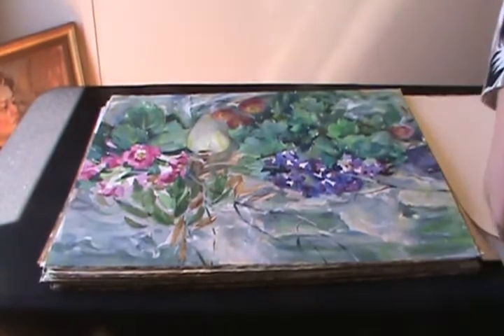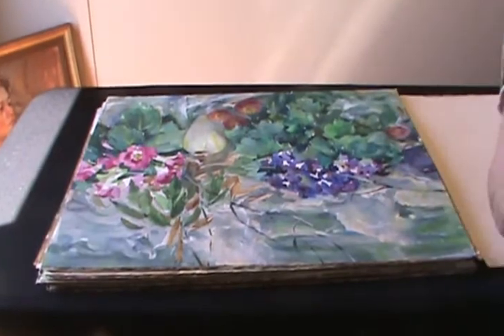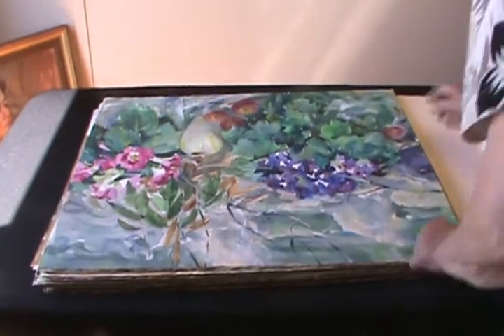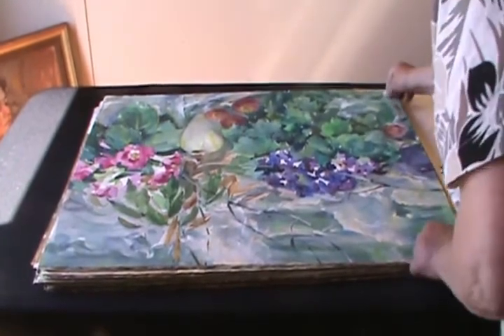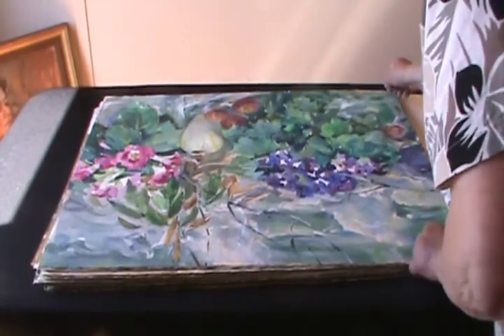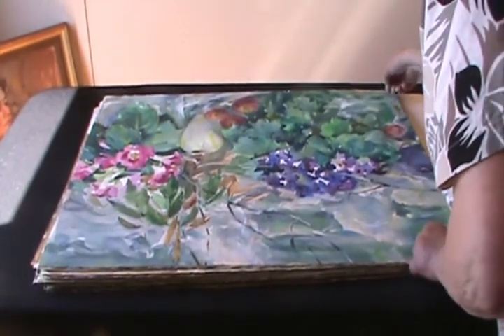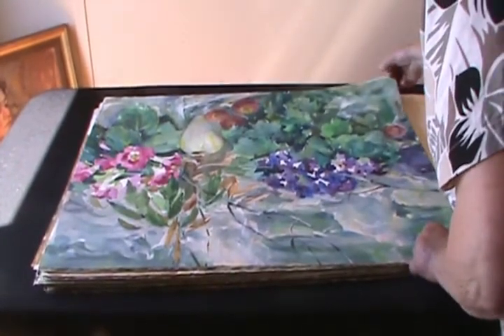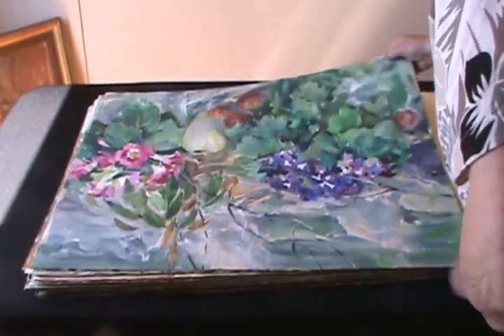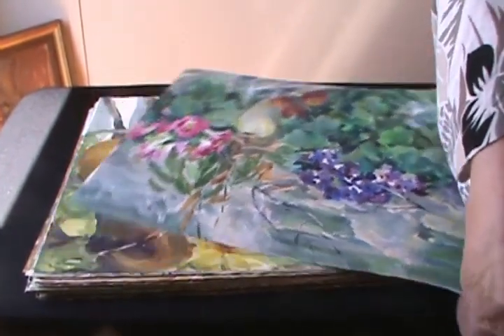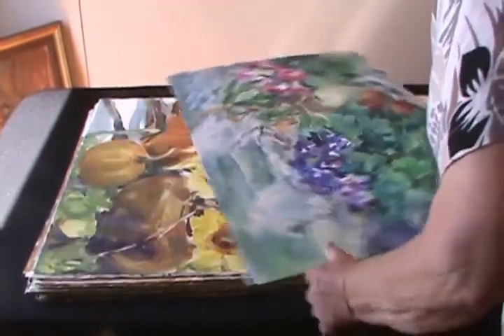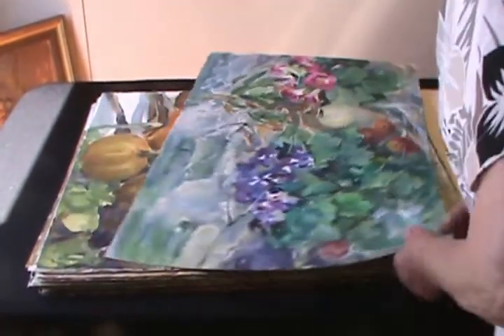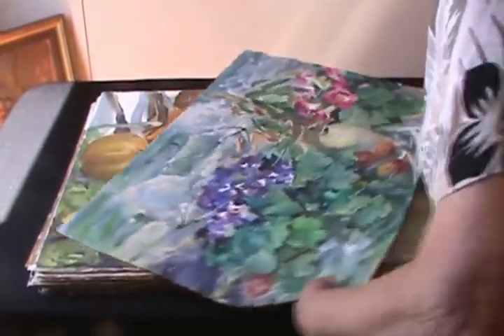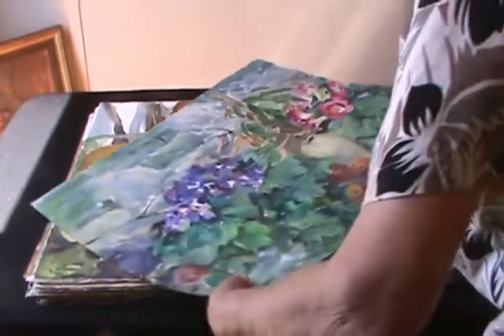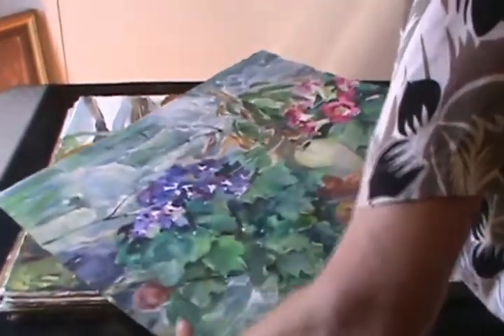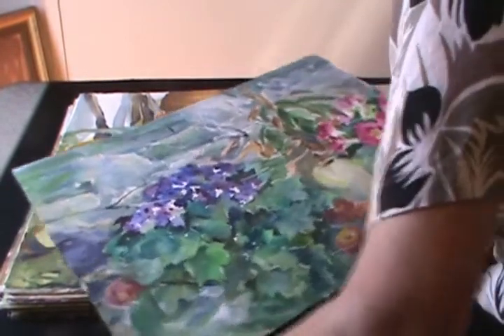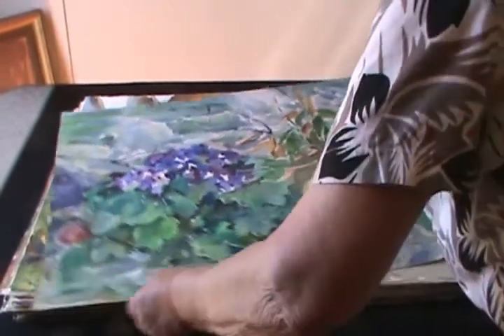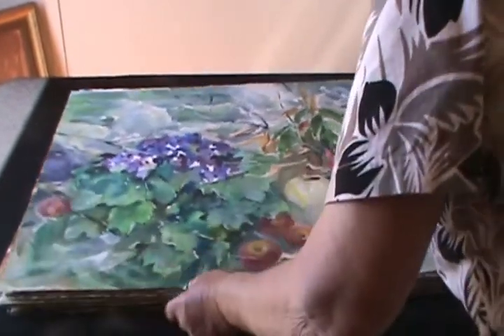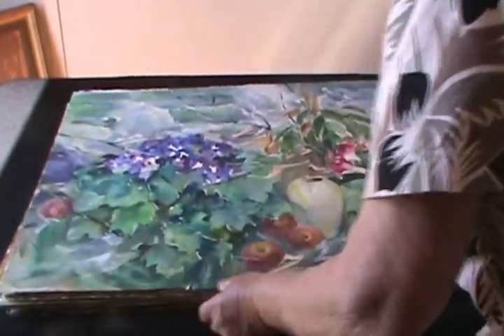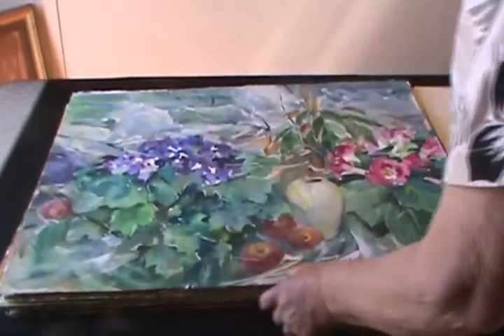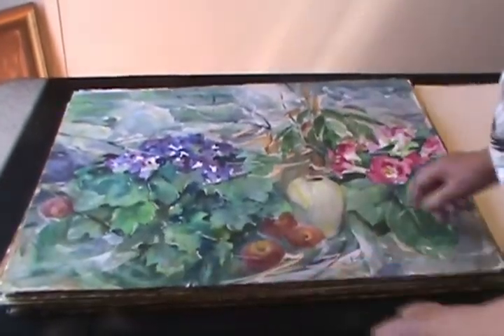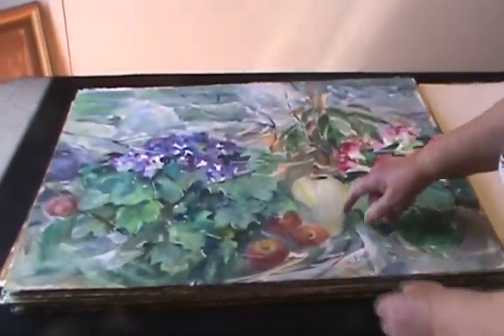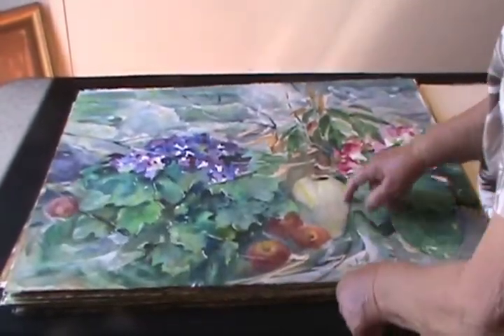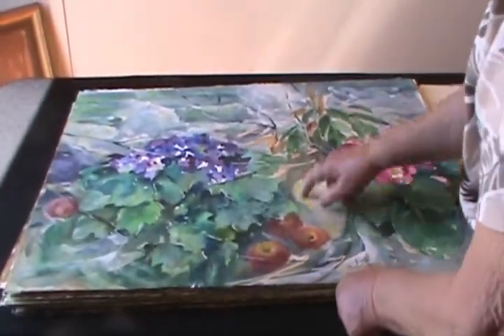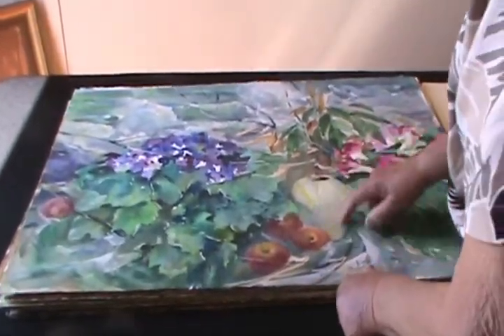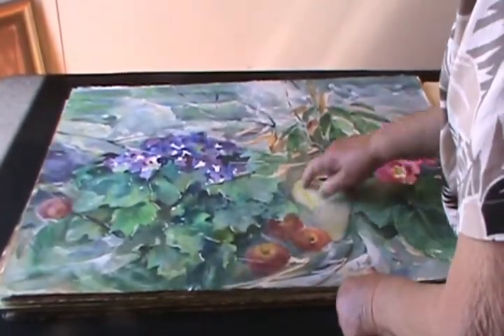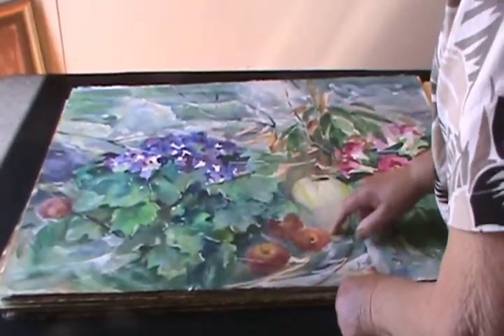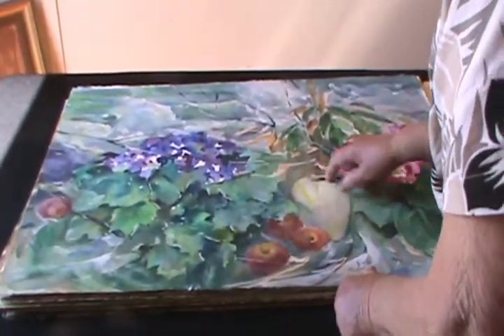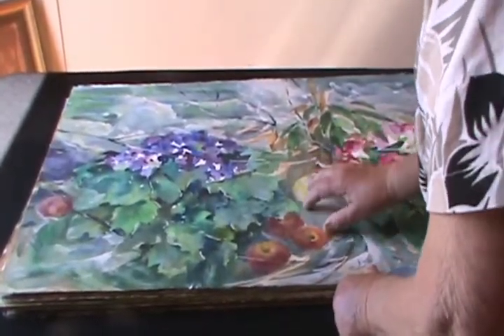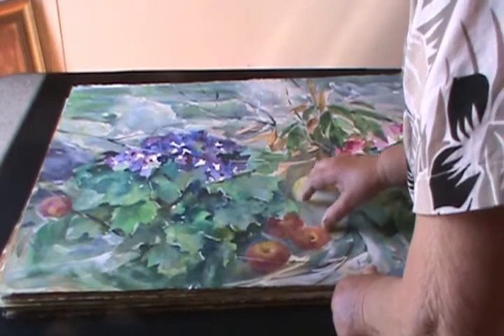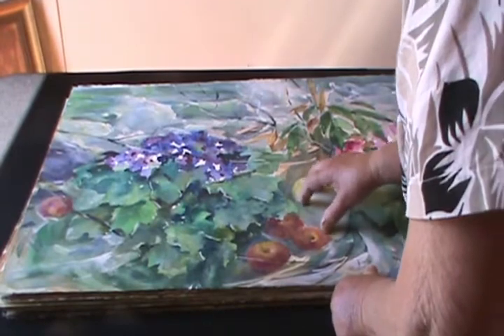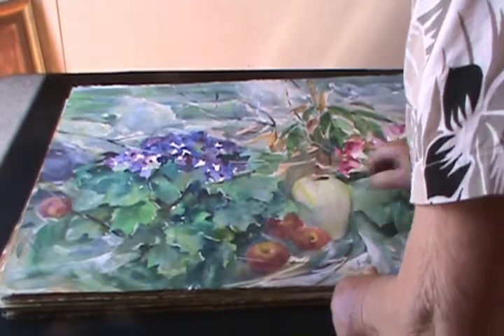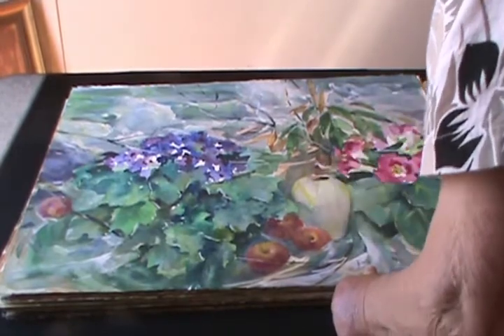And this one here has been in many, many shows. And I did this because my sister gave me this as a Christmas present. It's beautiful.